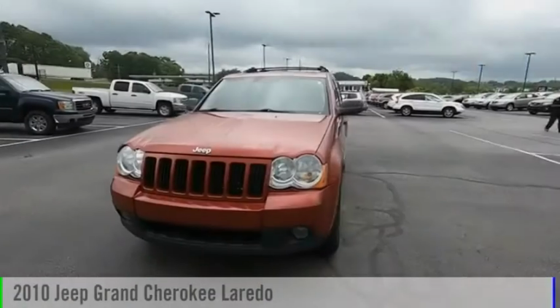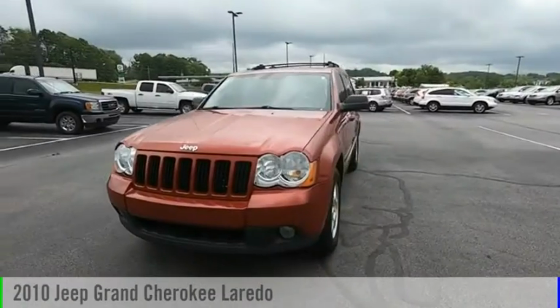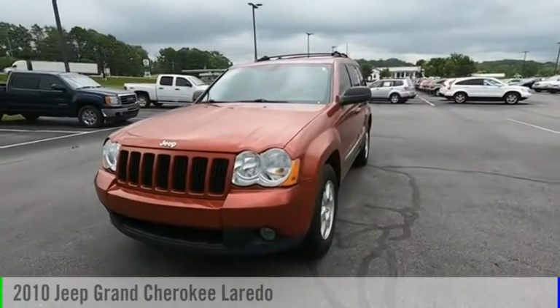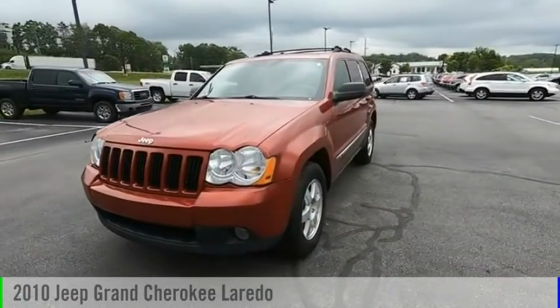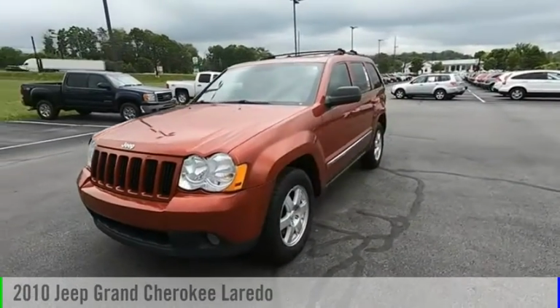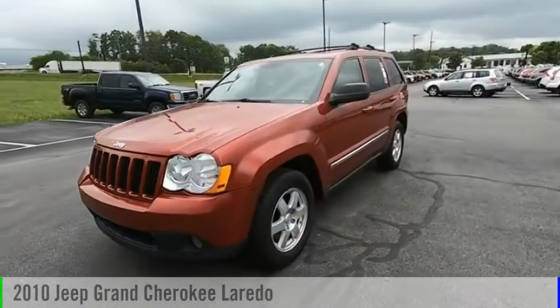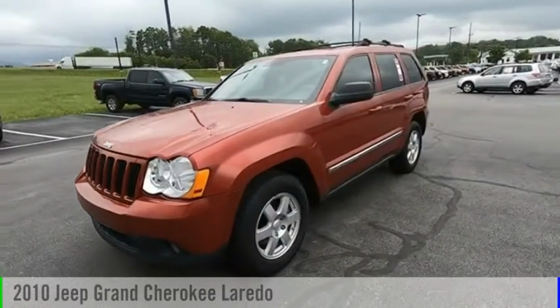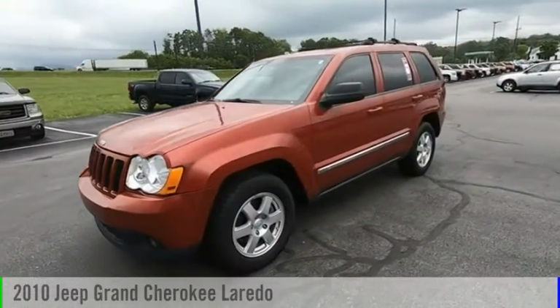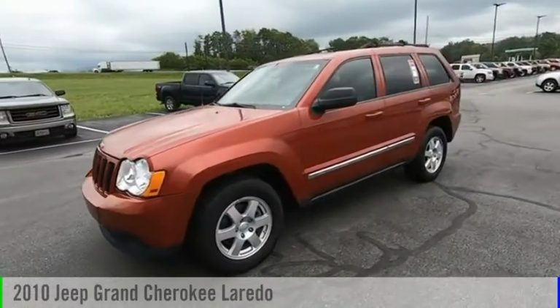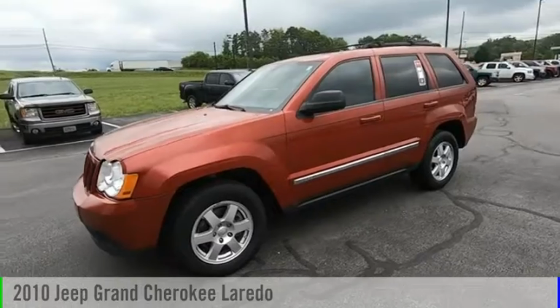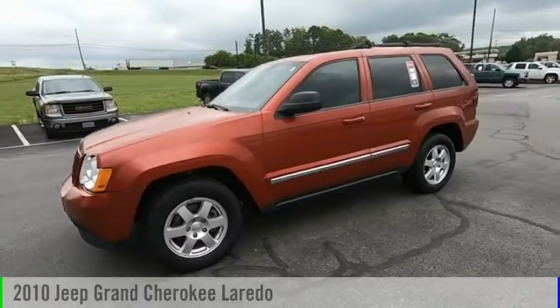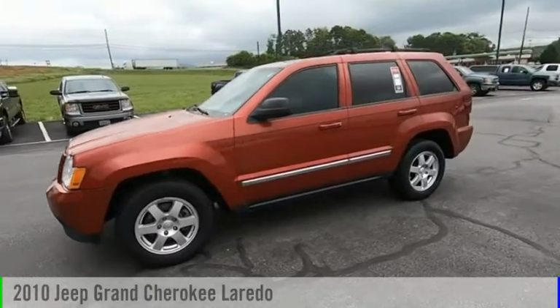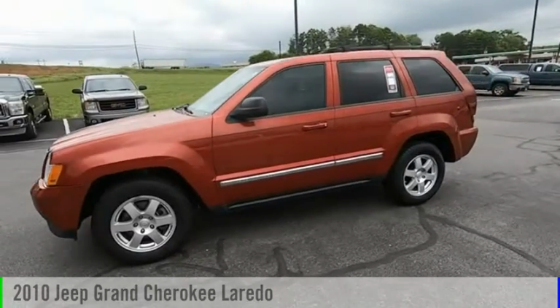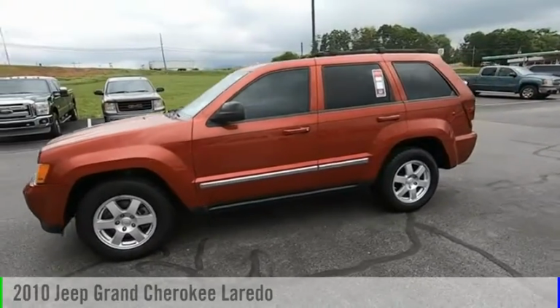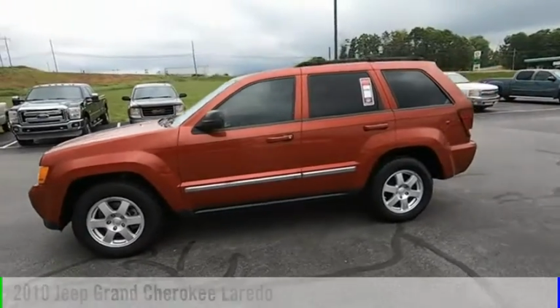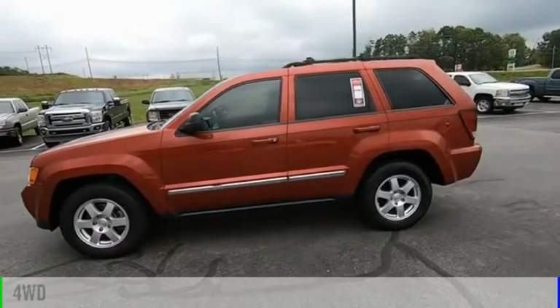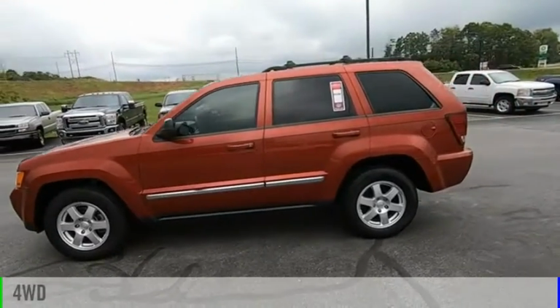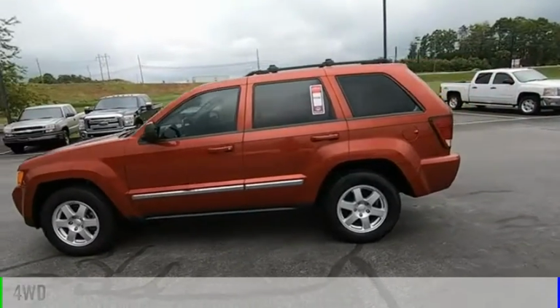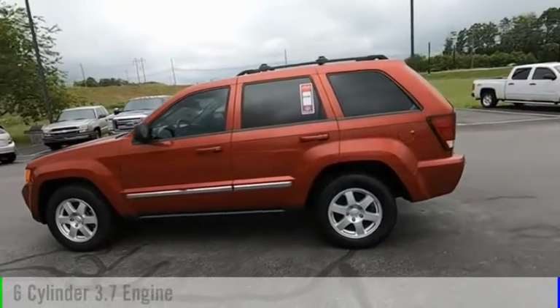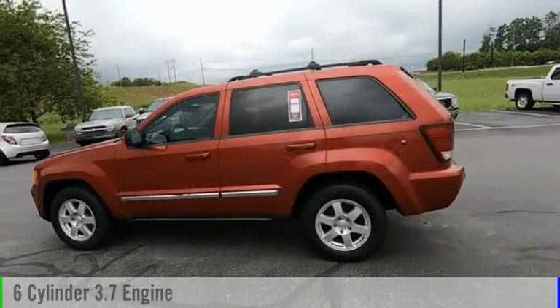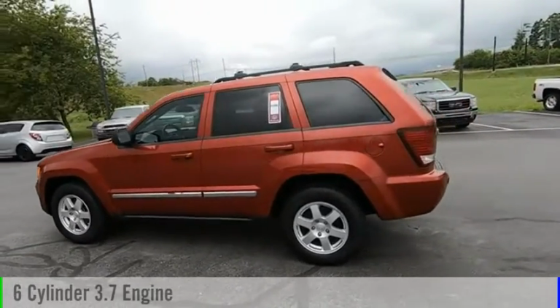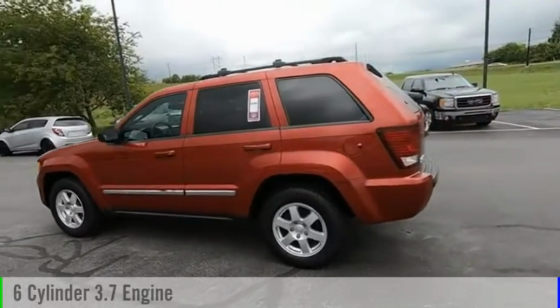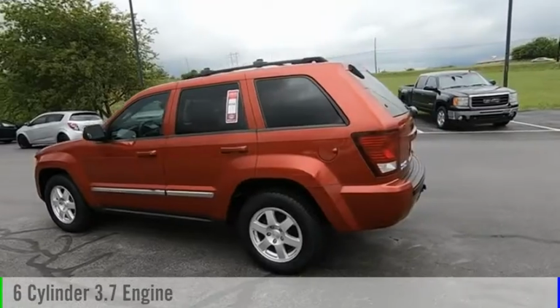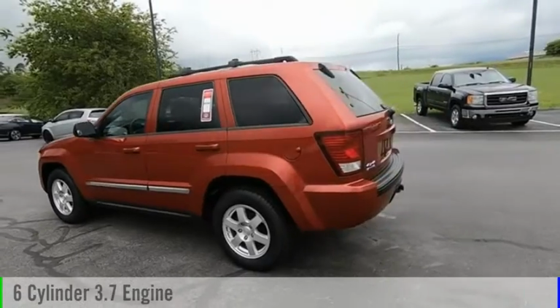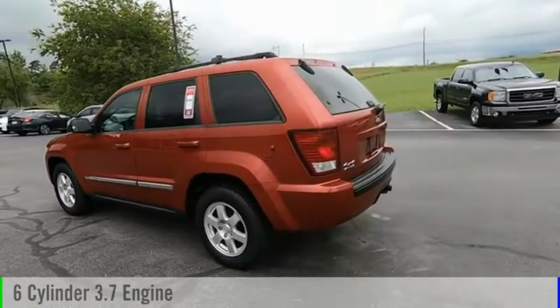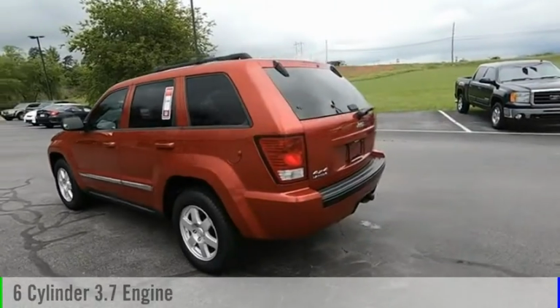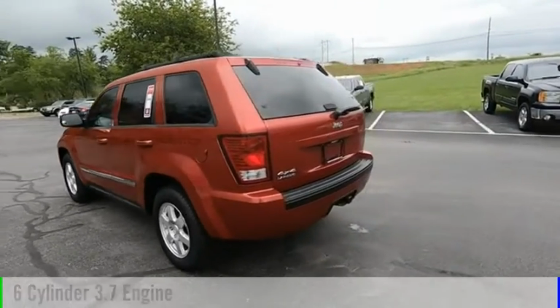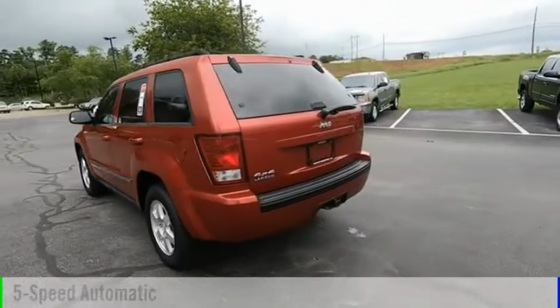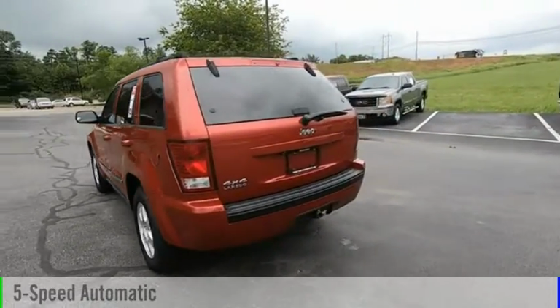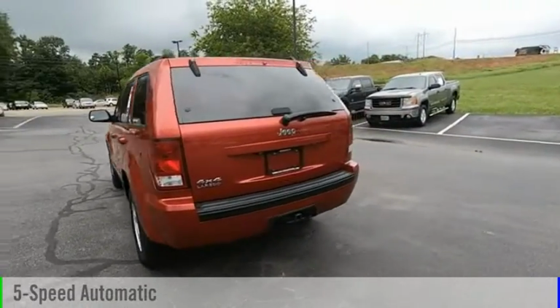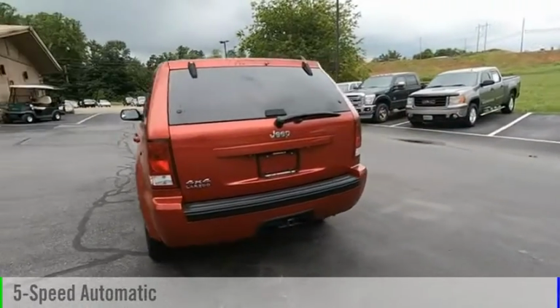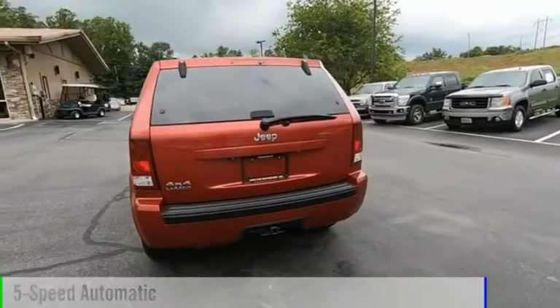Looking for the right vehicle? Check out the 2010 Grand Cherokee. This vehicle is powered by a four-wheel drive, six-cylinder, 3.7-liter engine, and comes with a five-speed automatic transmission.